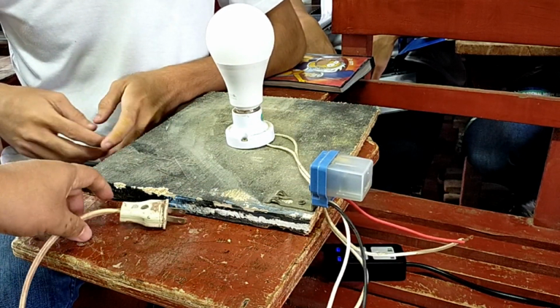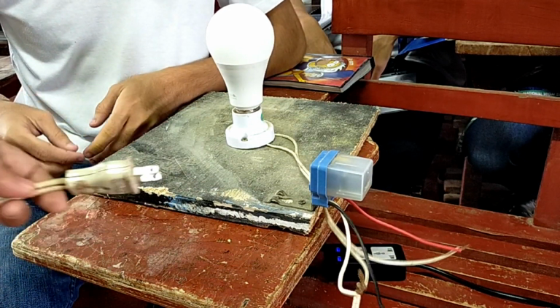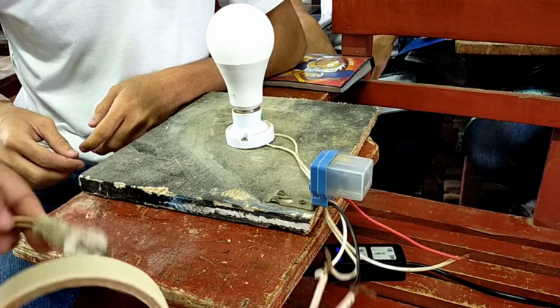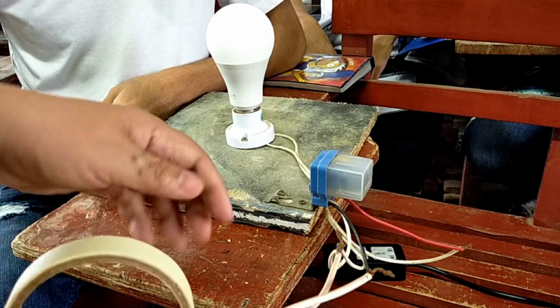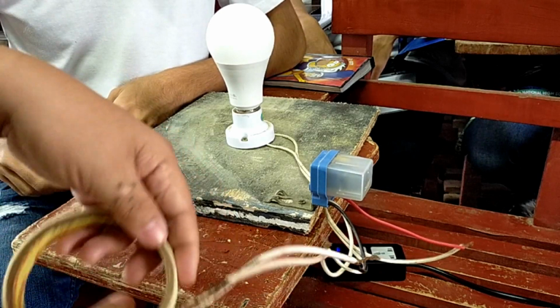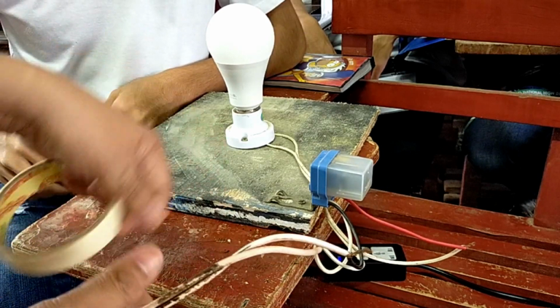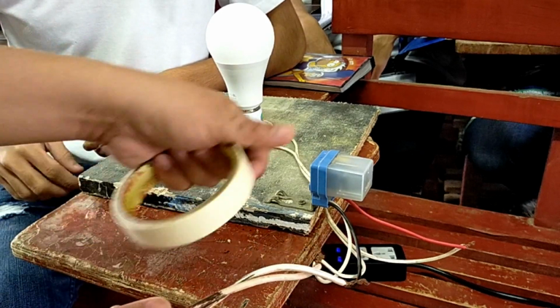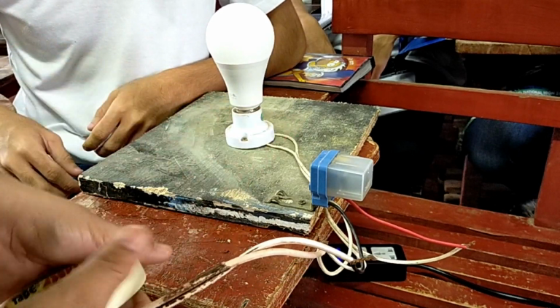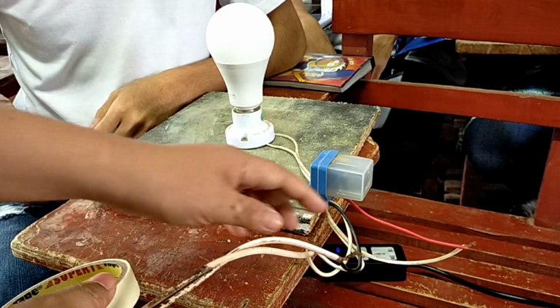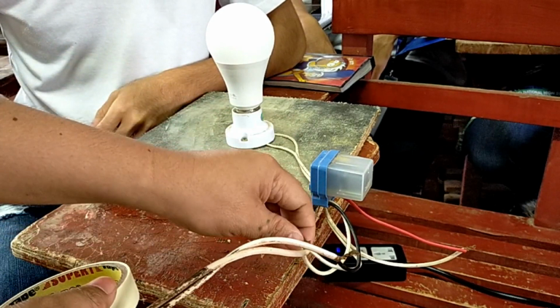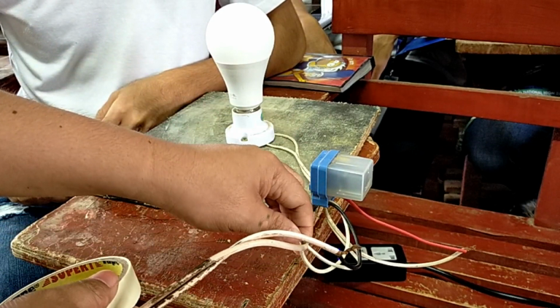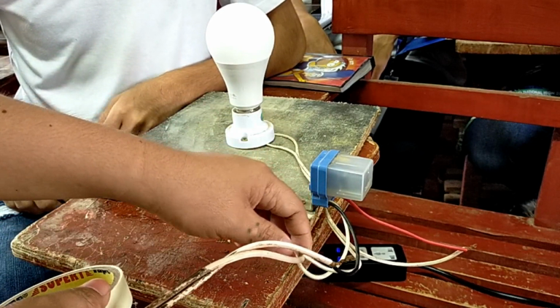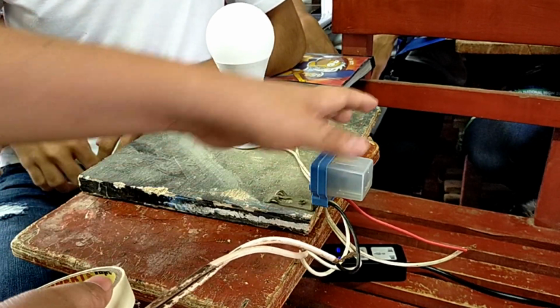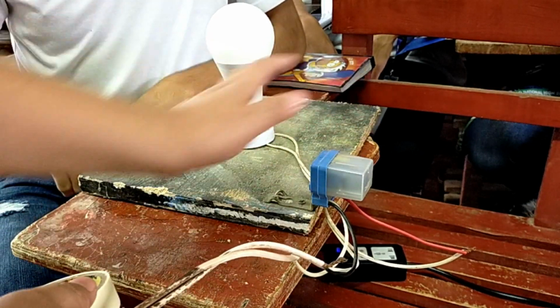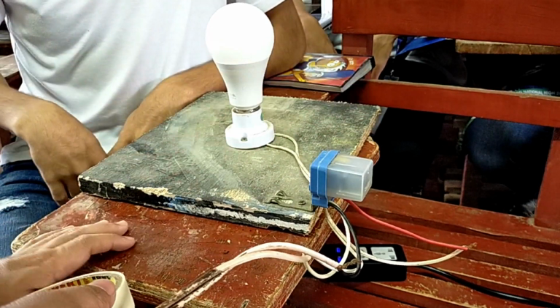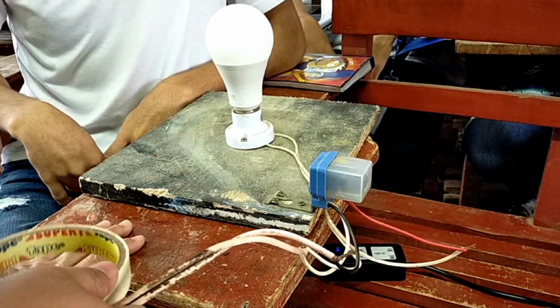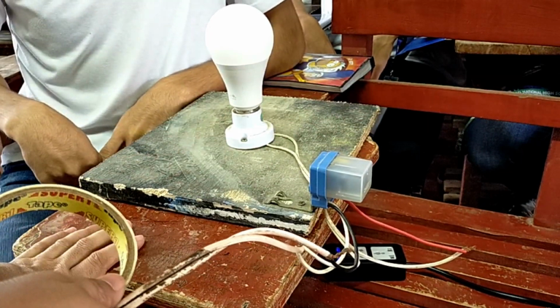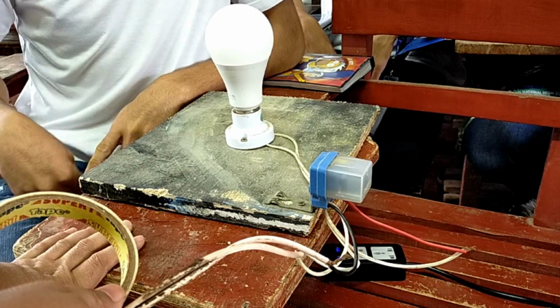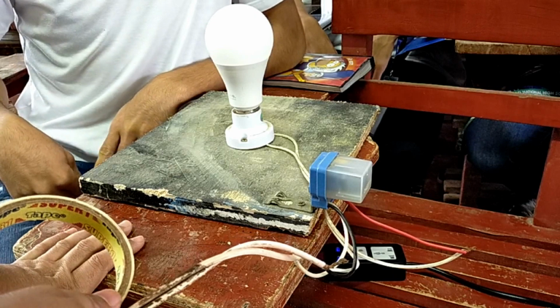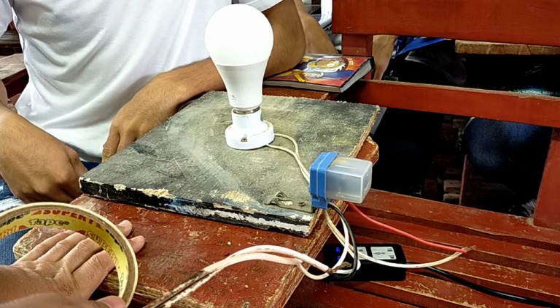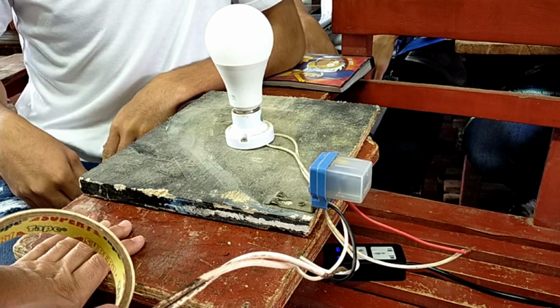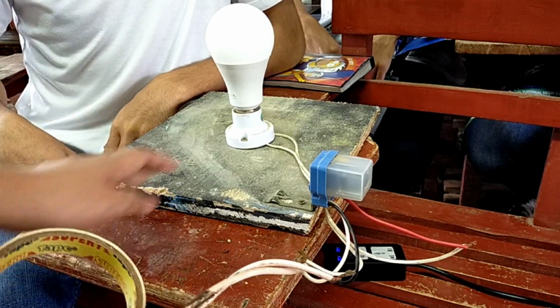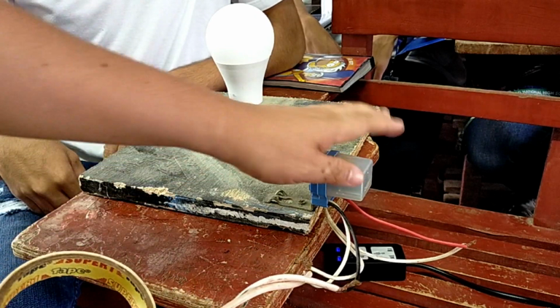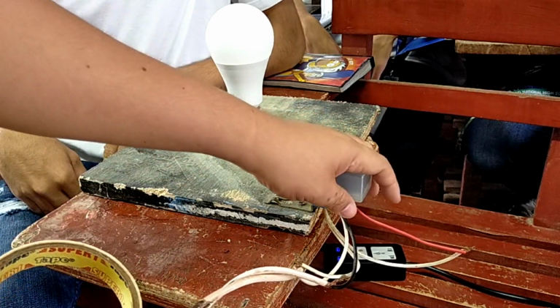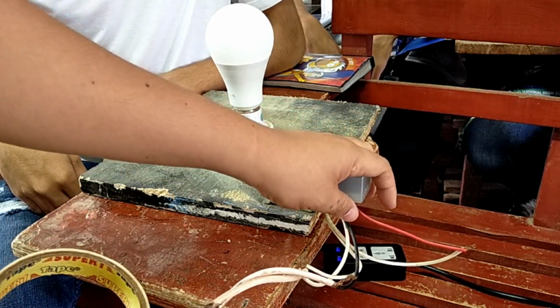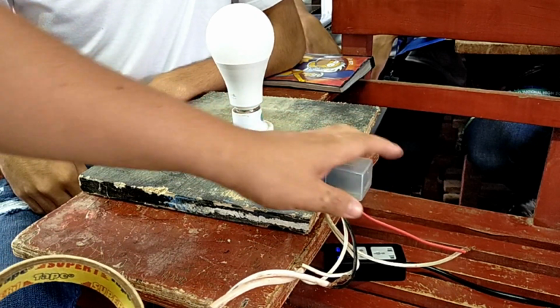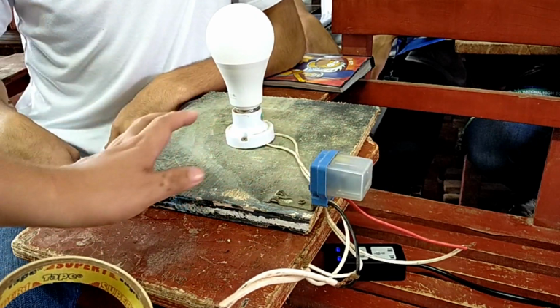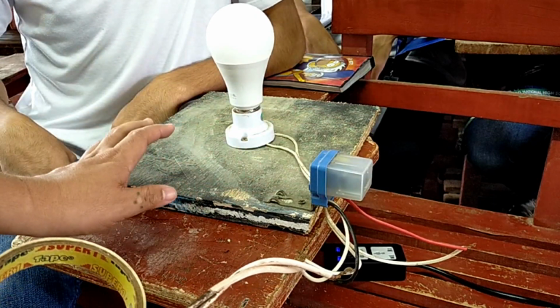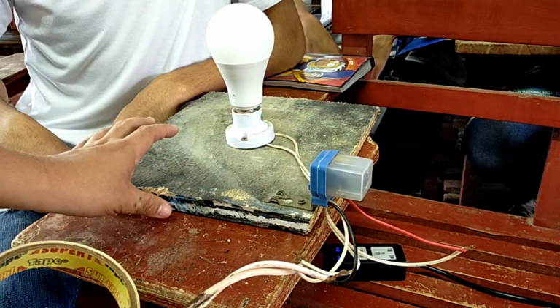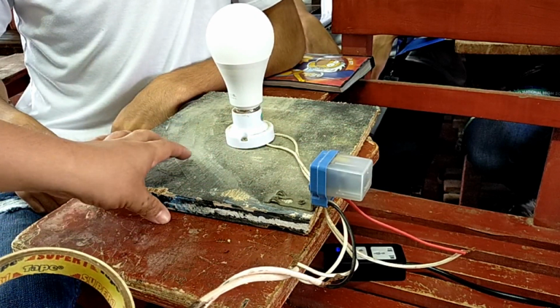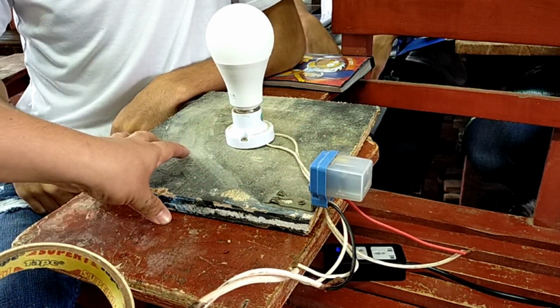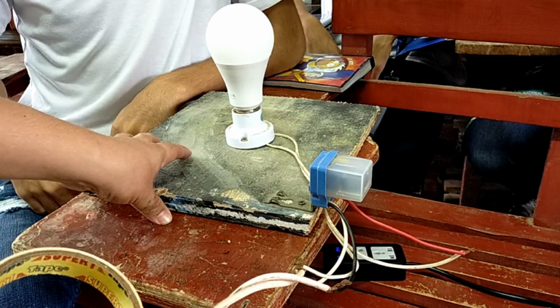After you connect this, just put some electrical tape, and we test it with live power — in order for us not to get electrocuted.